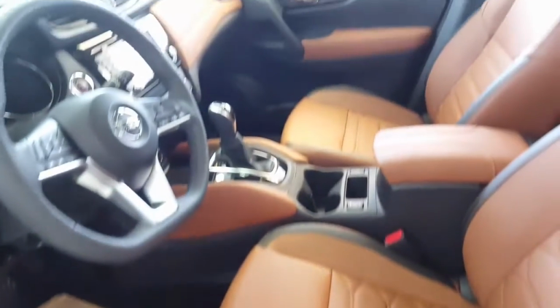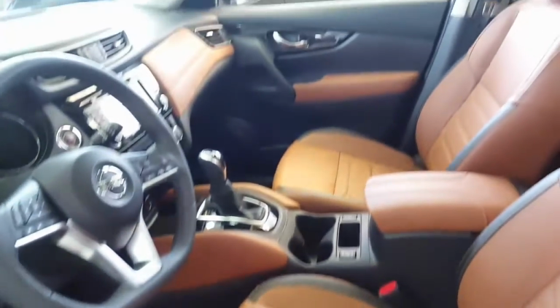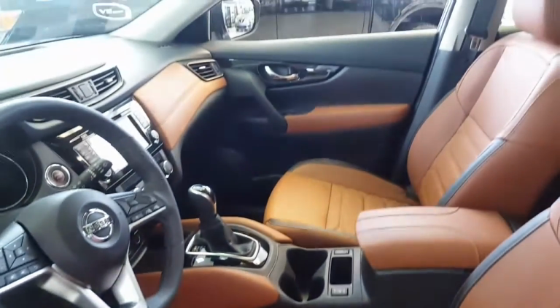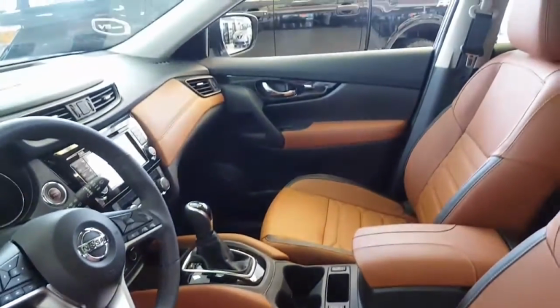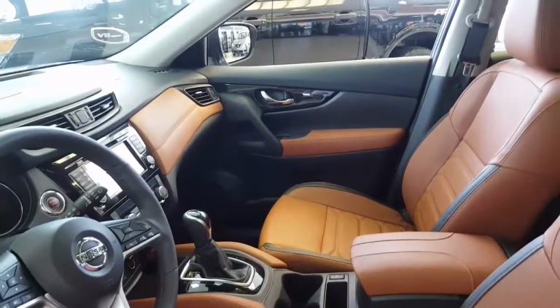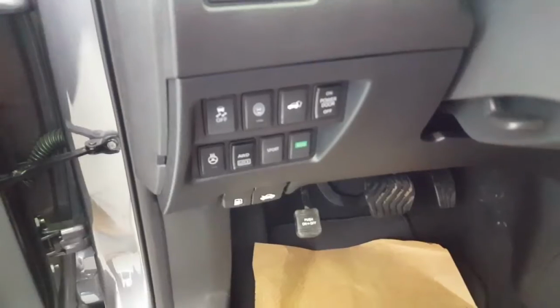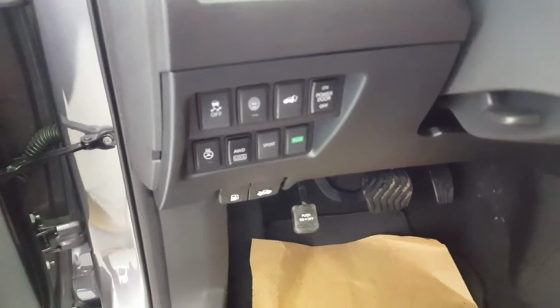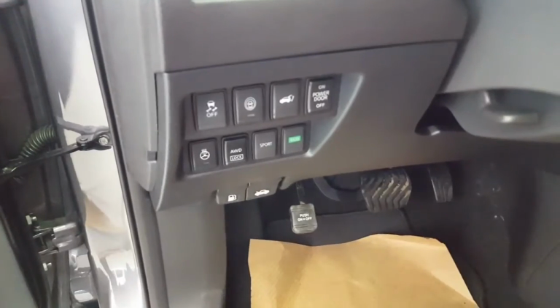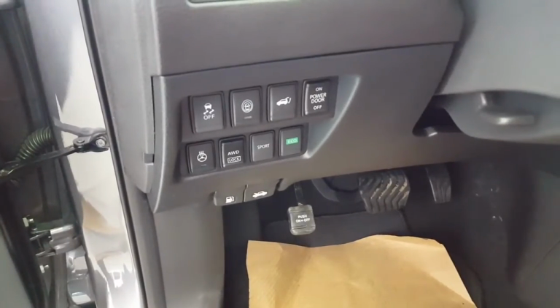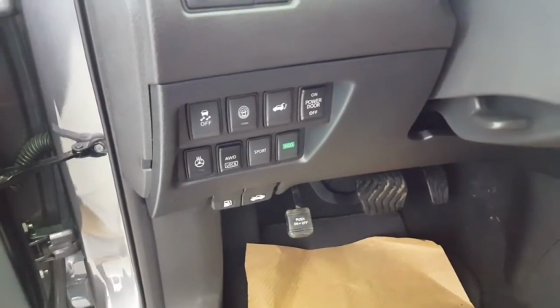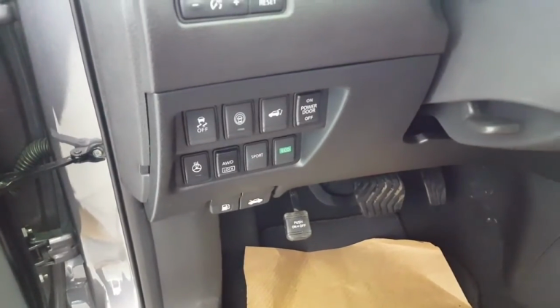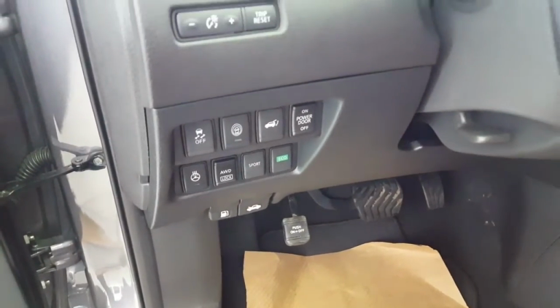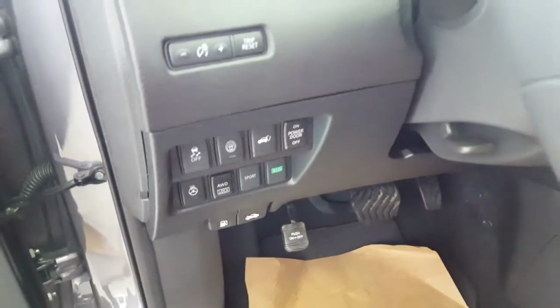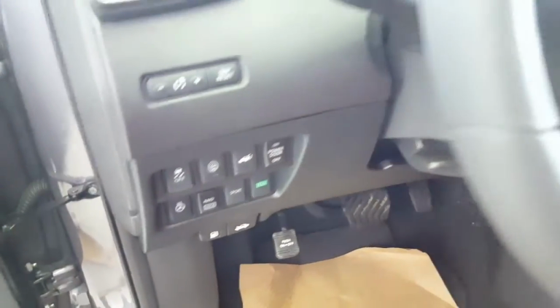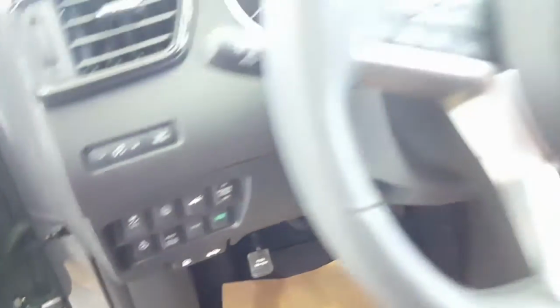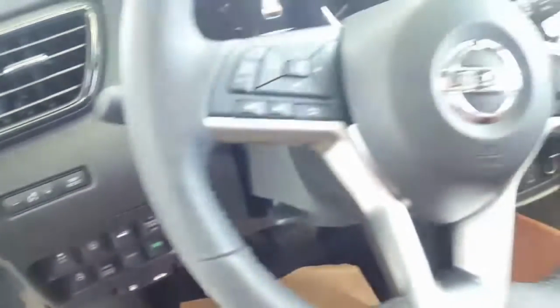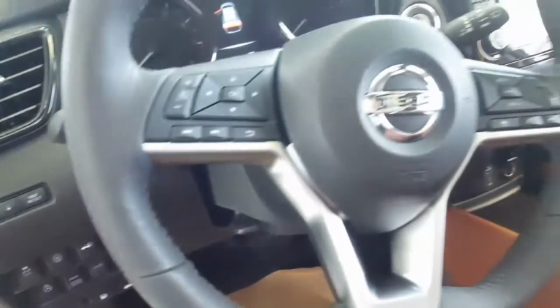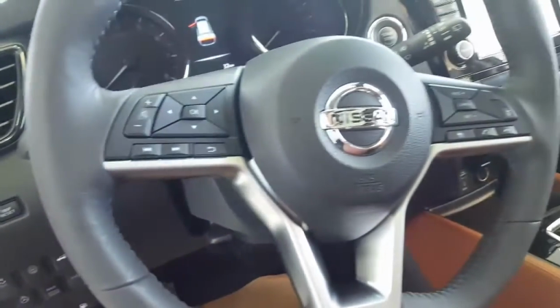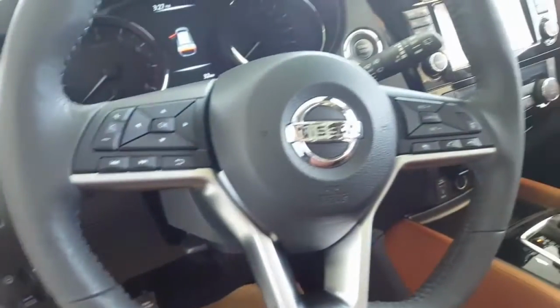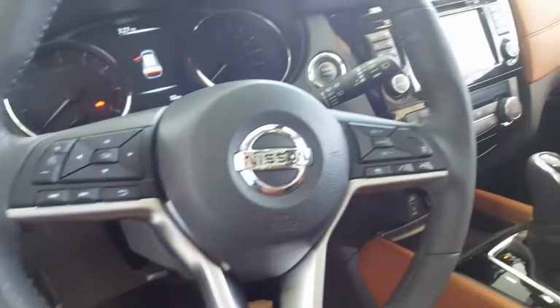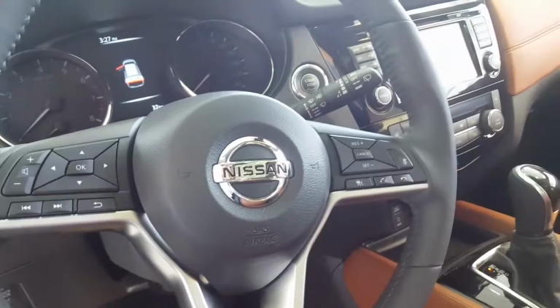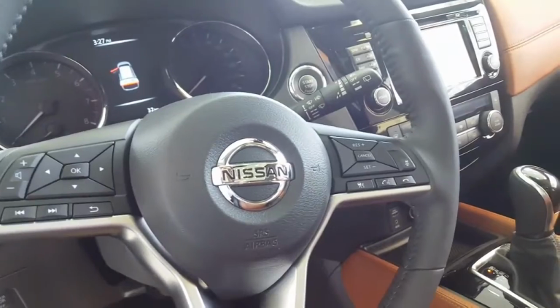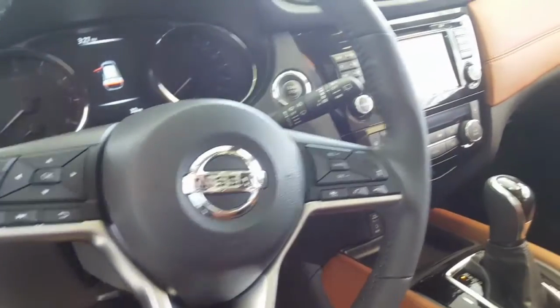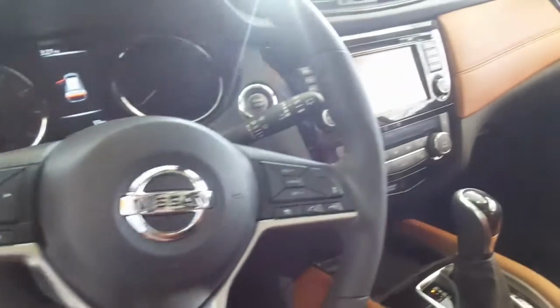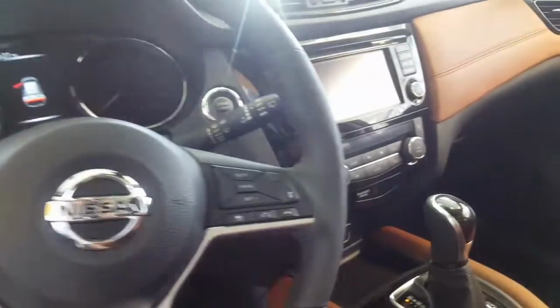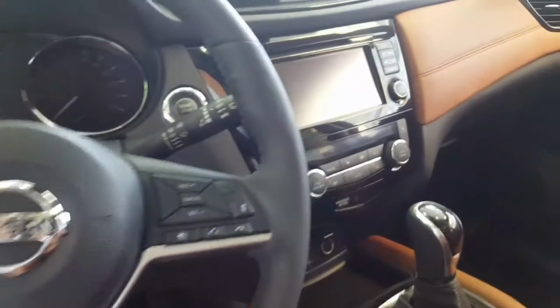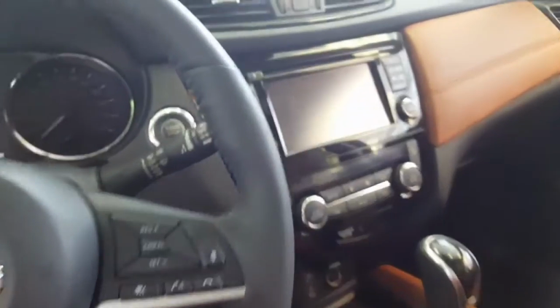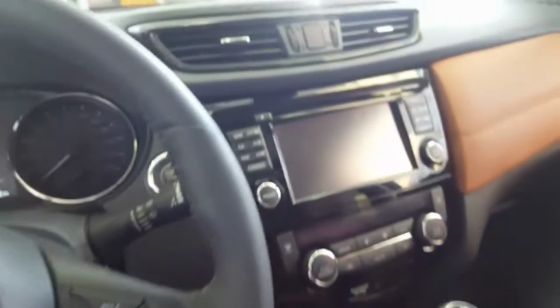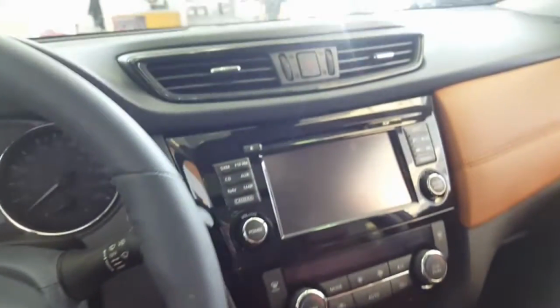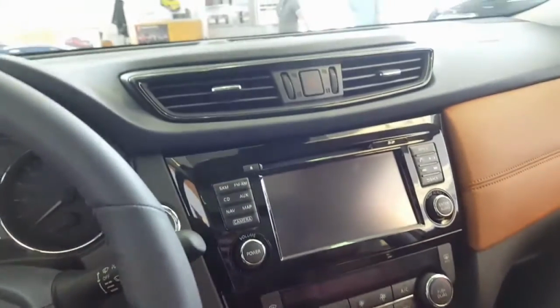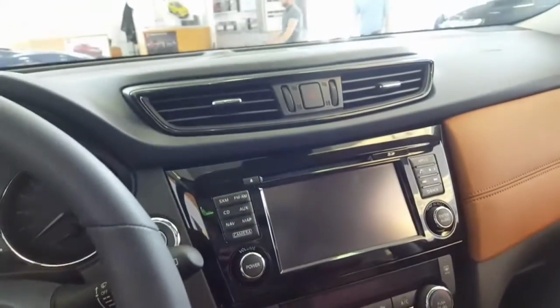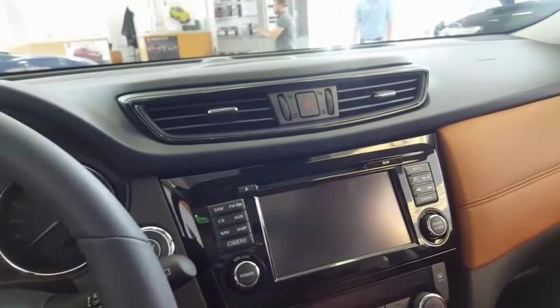It comes with a heated steering wheel, all-wheel drive lock button, and most of the controls on the steering wheel. It also comes with Bluetooth and adaptive cruise control.